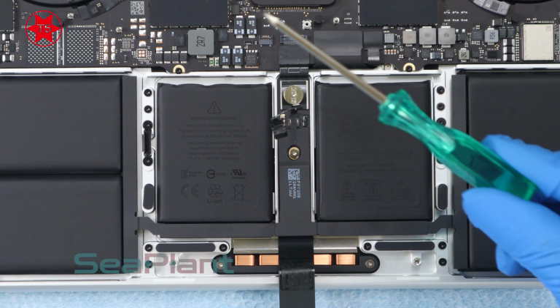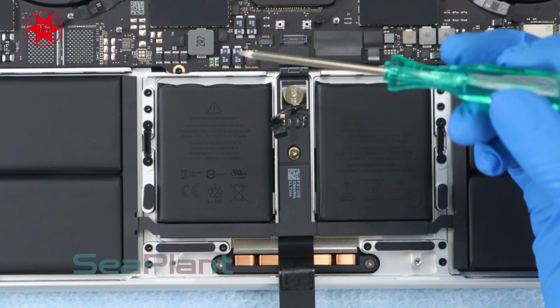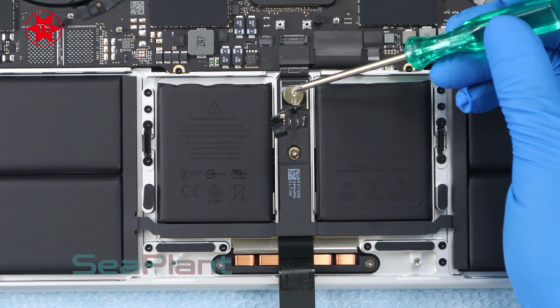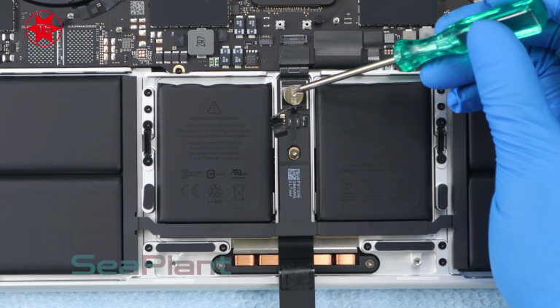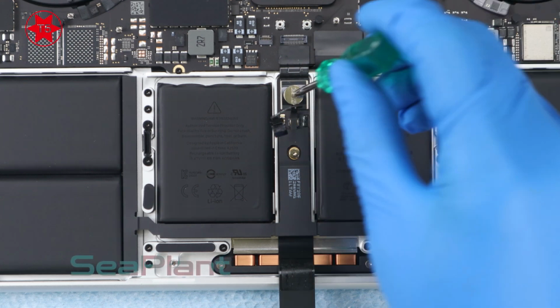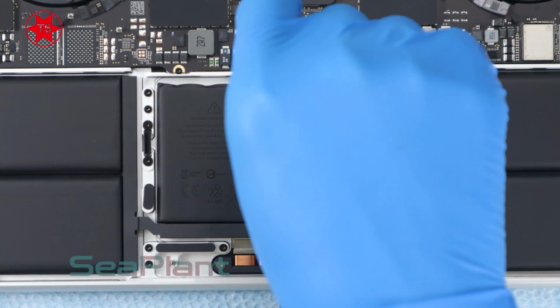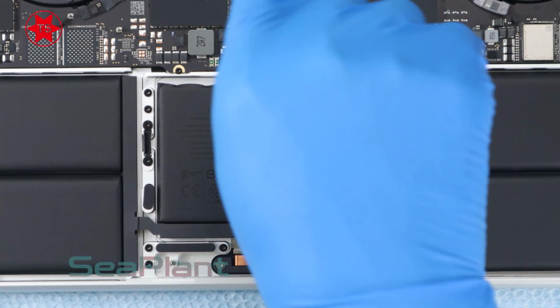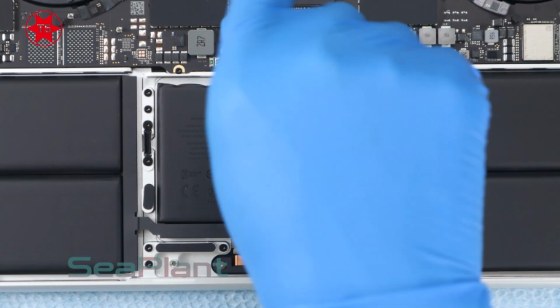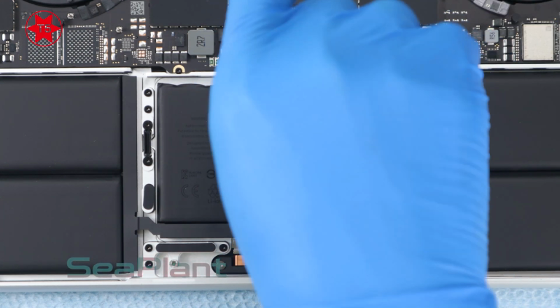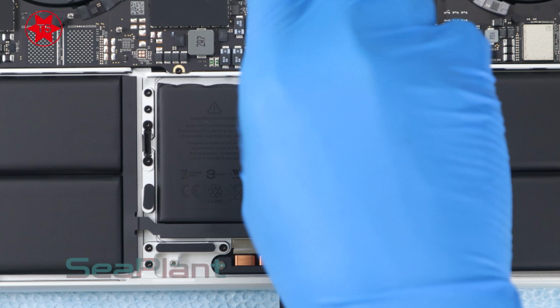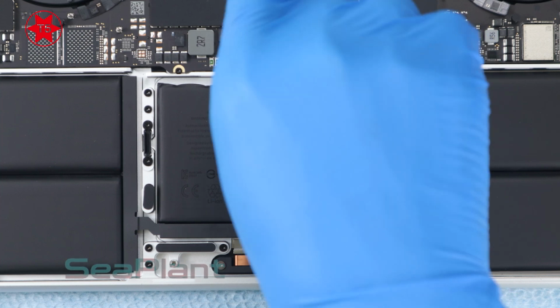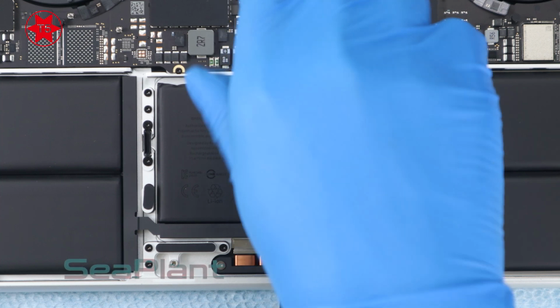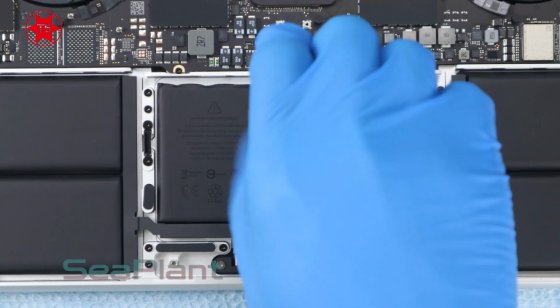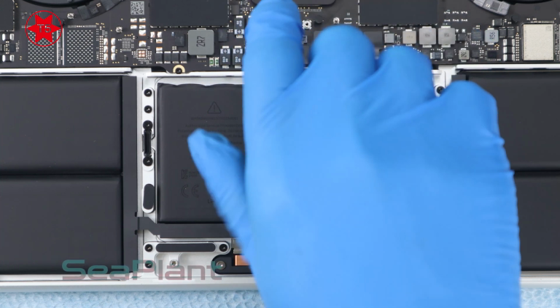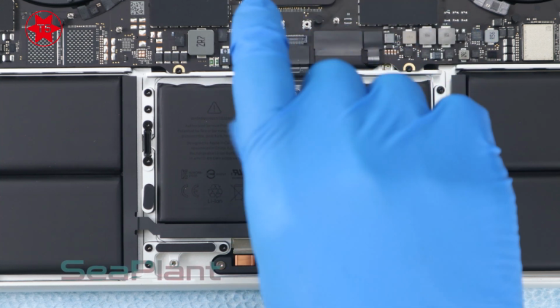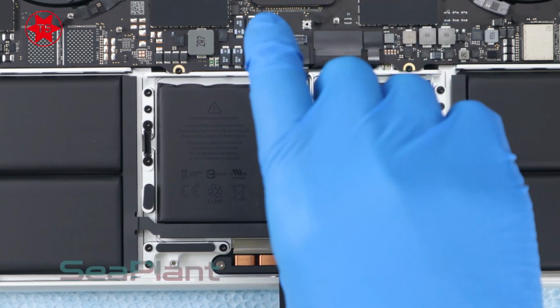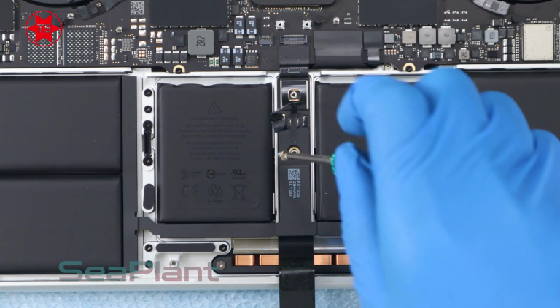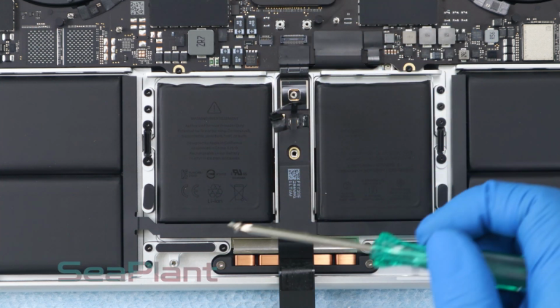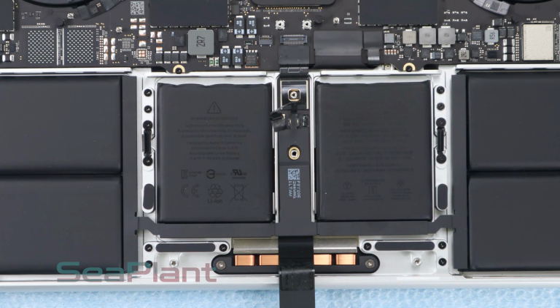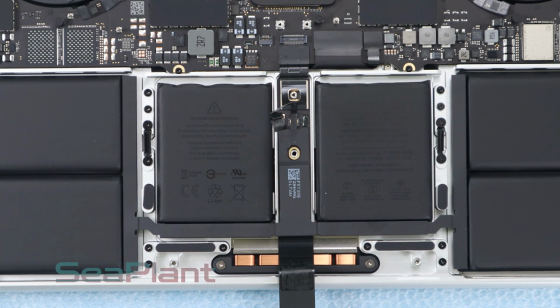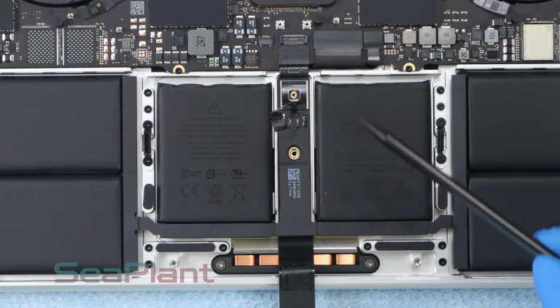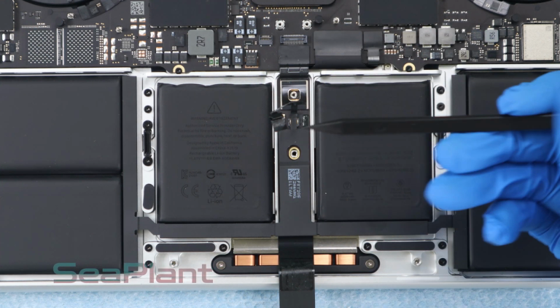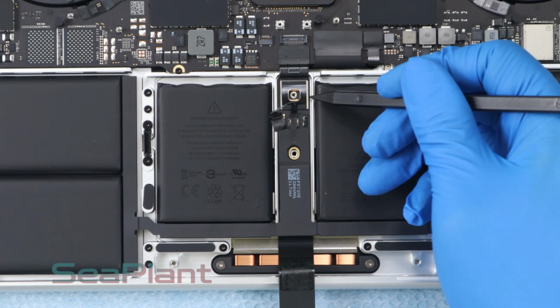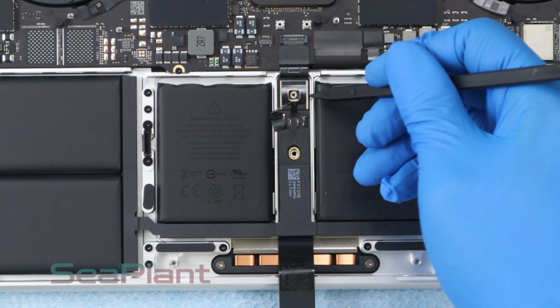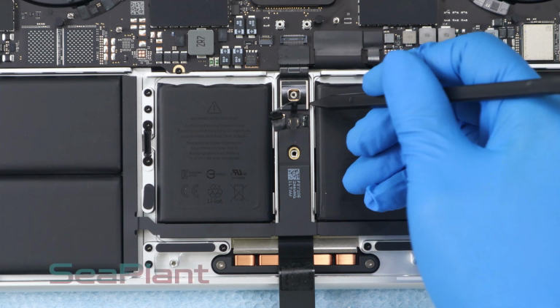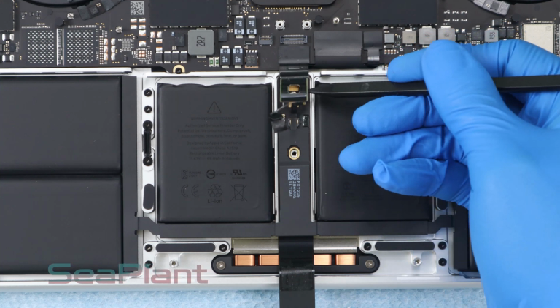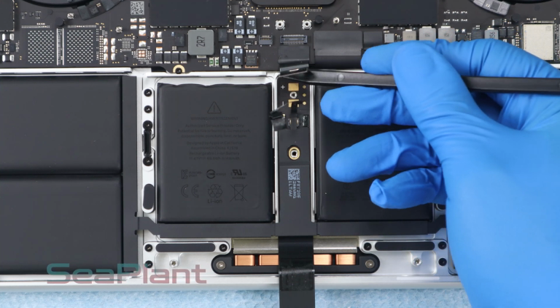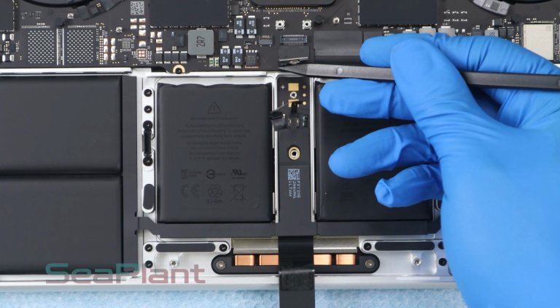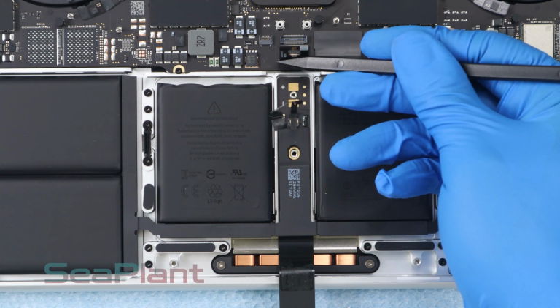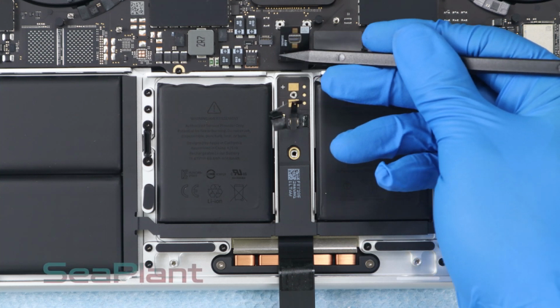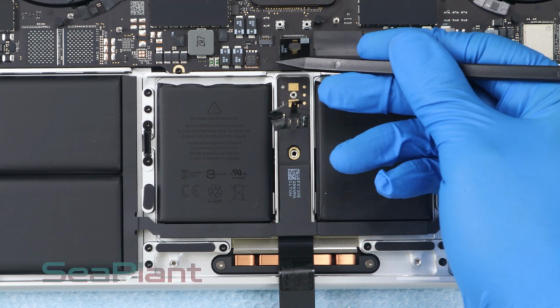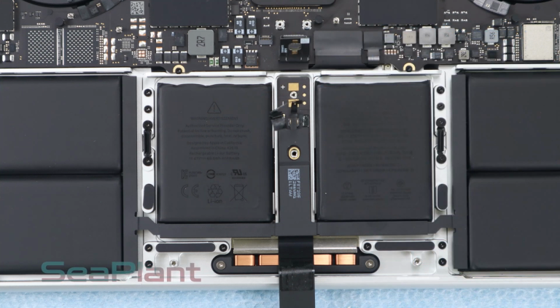Use the T5 Torx driver to remove the screw of the battery power connector and the screw of the battery board. Lift the battery power connector, disconnecting the battery. It is easily damaged, so please be careful.